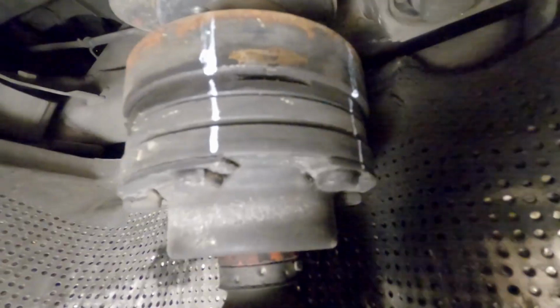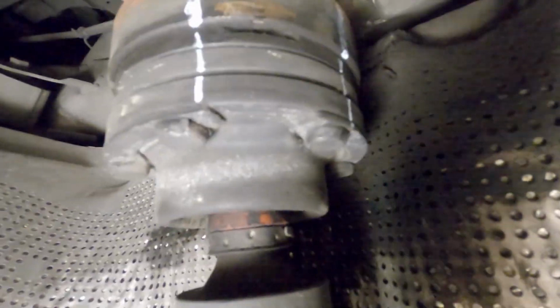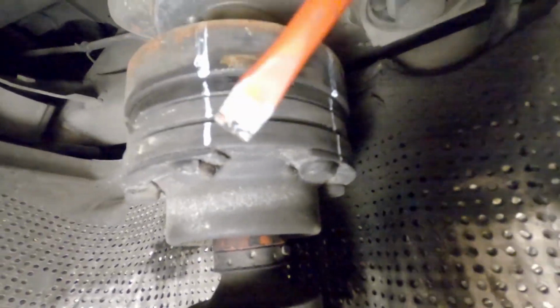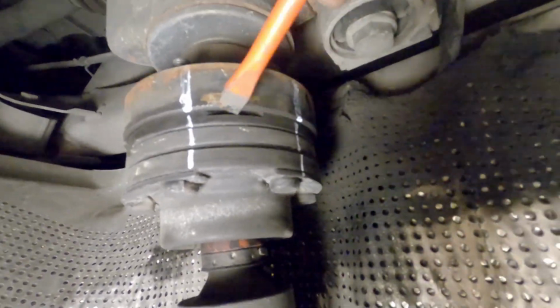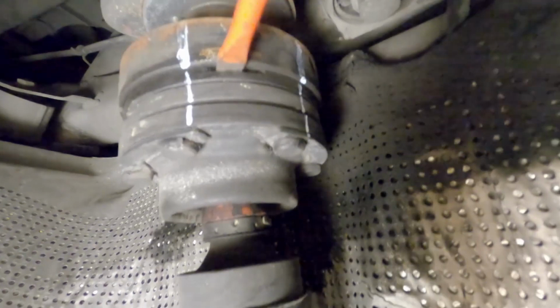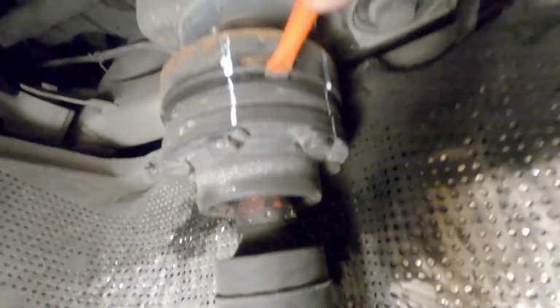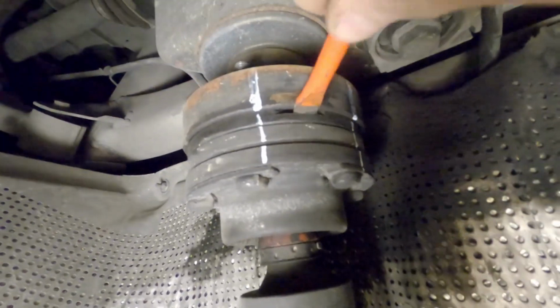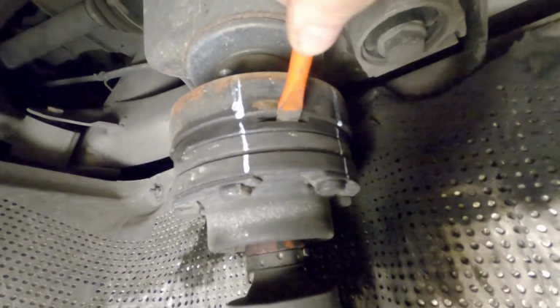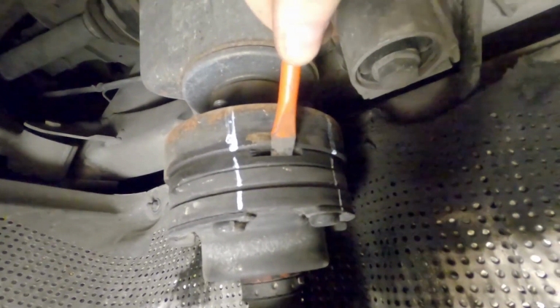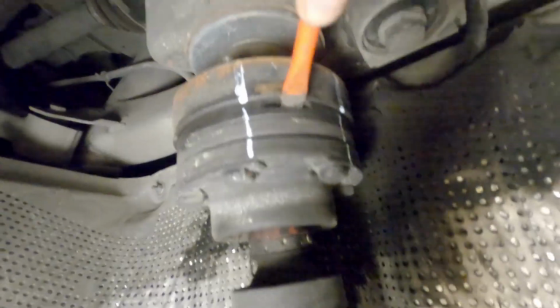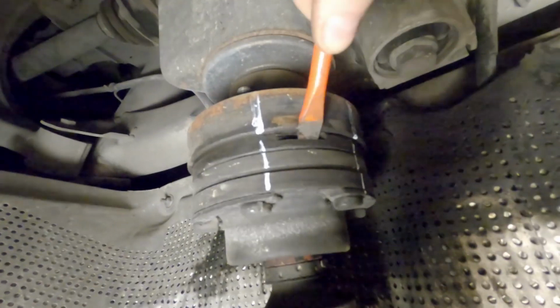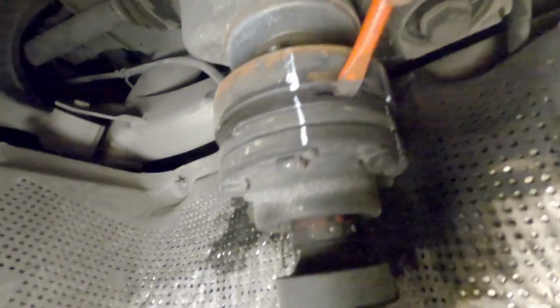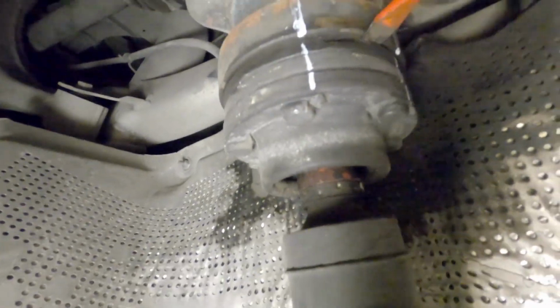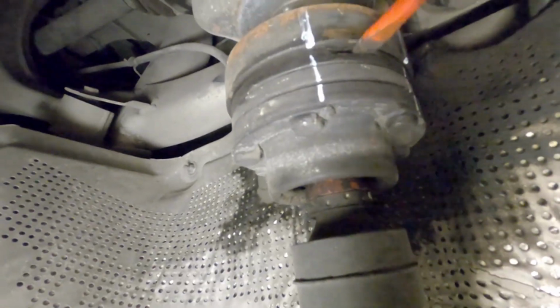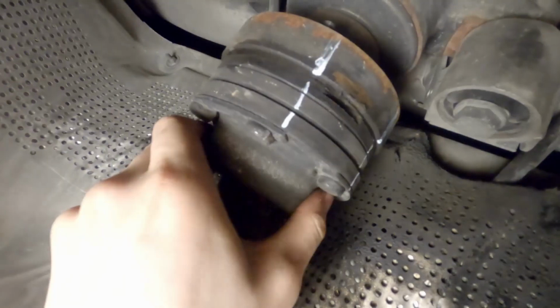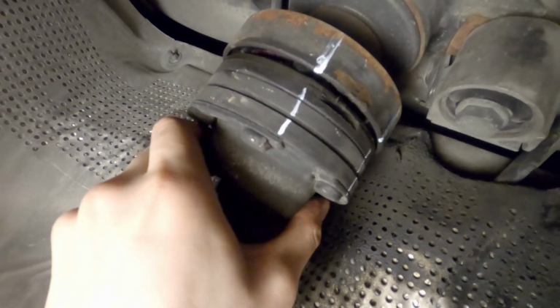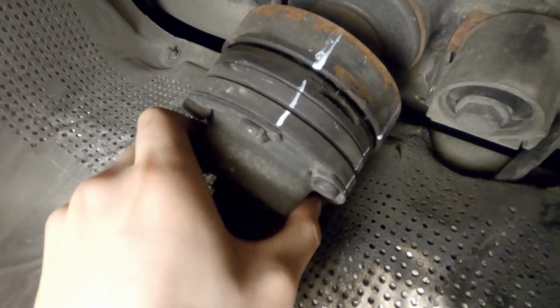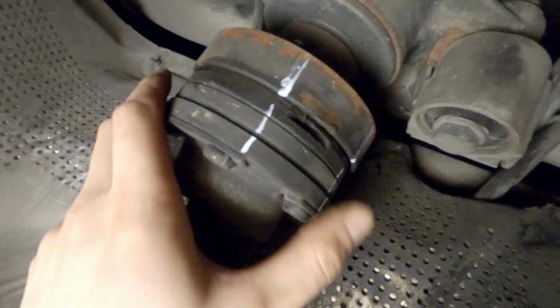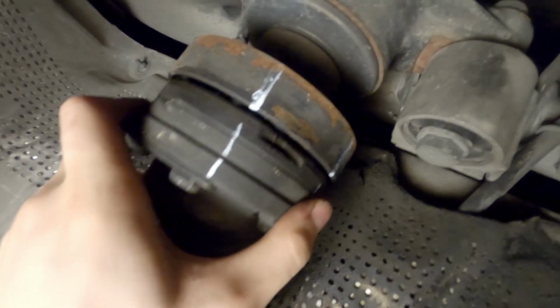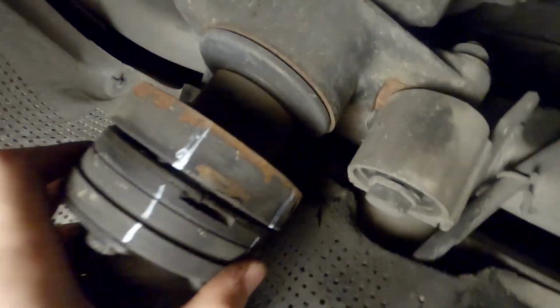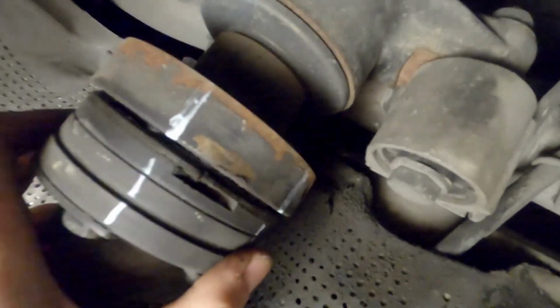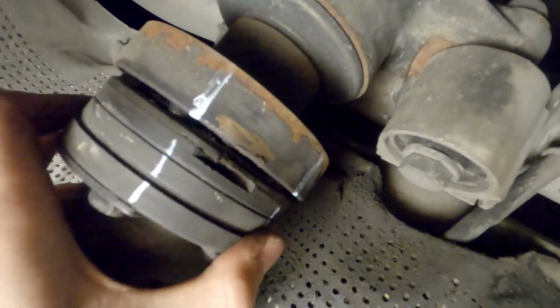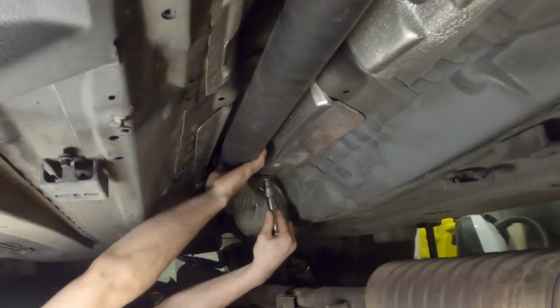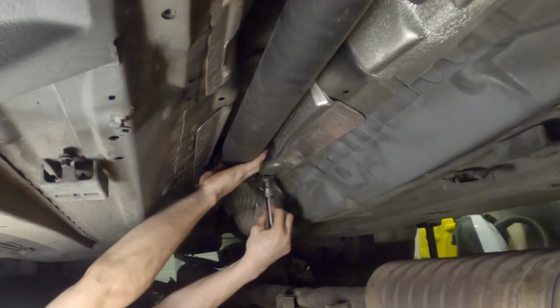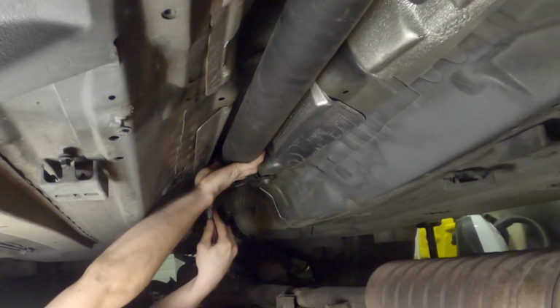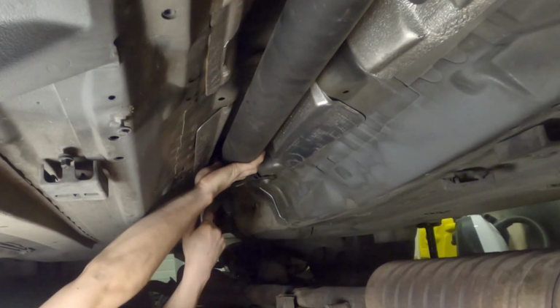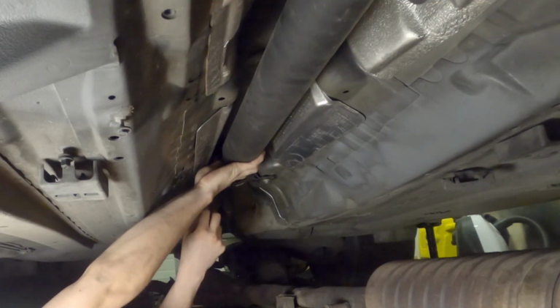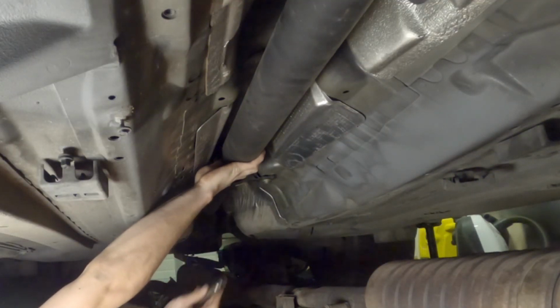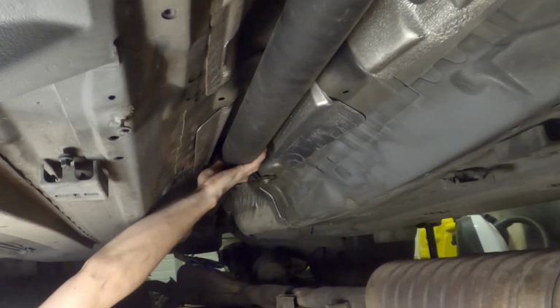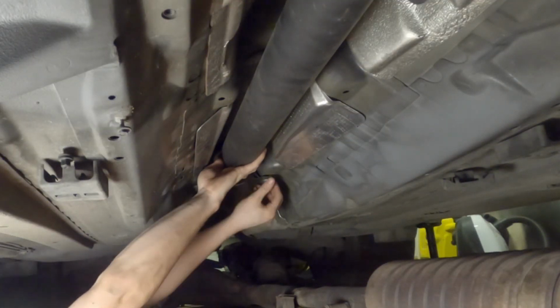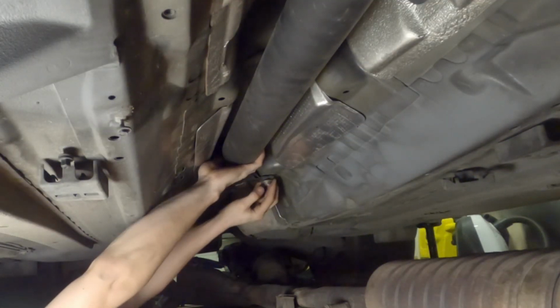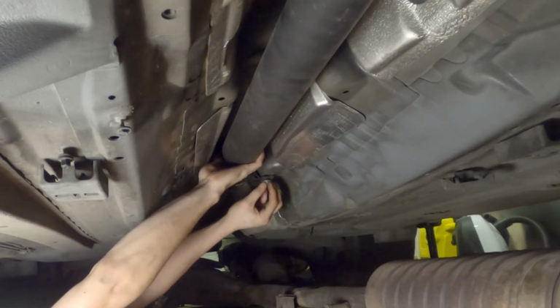On the differential end, there is a slot you can pry from in case your CV joint is stuck. Now we can unbolt the center support and remove the driveshaft.